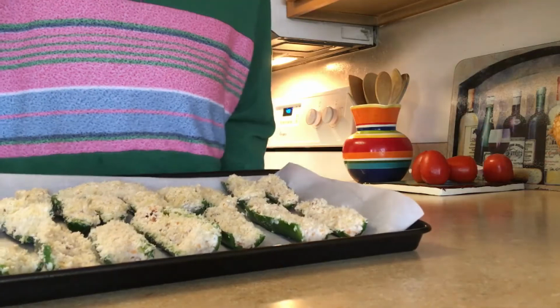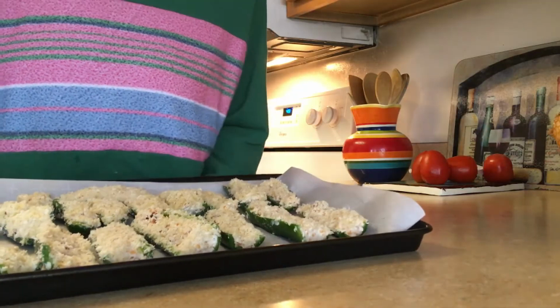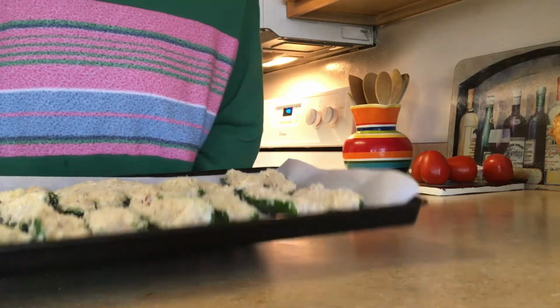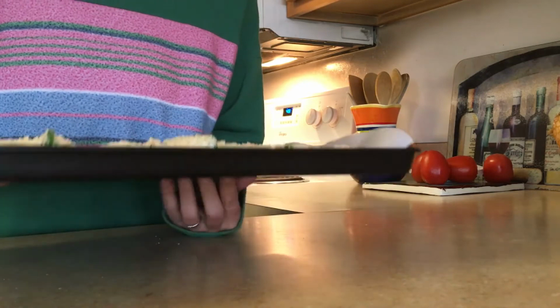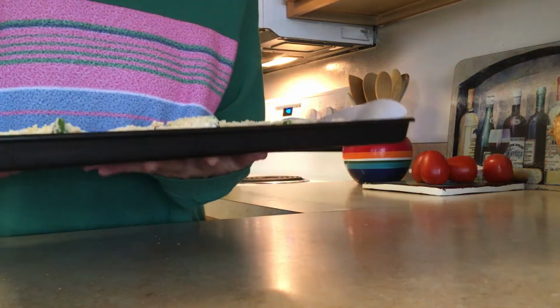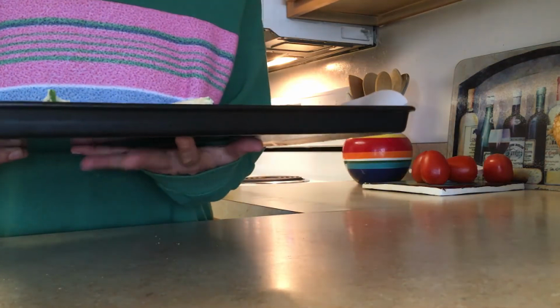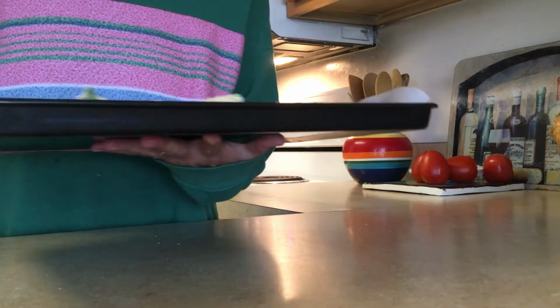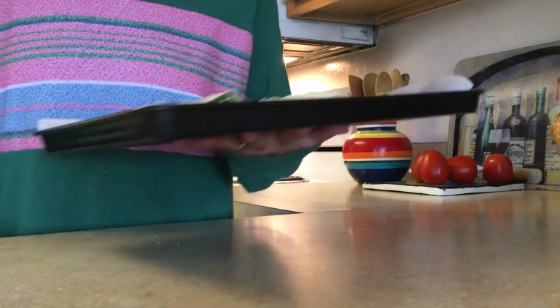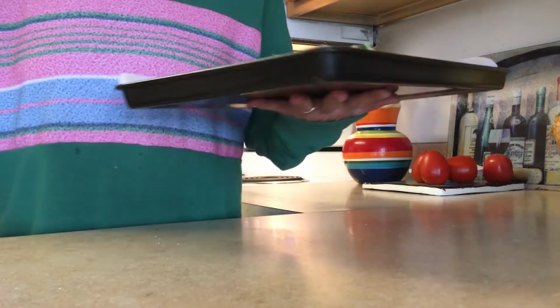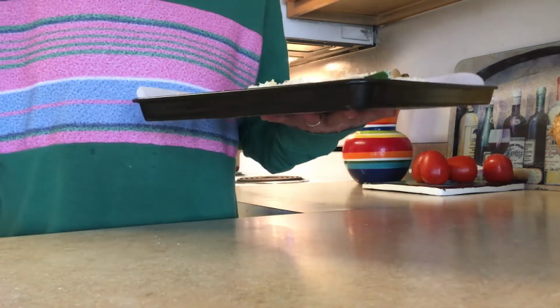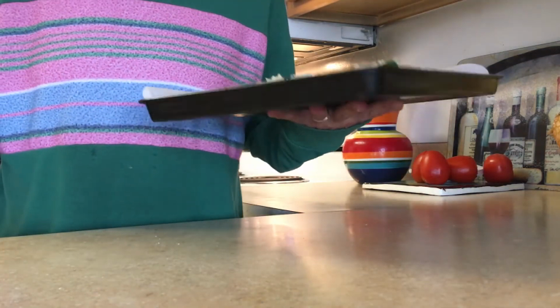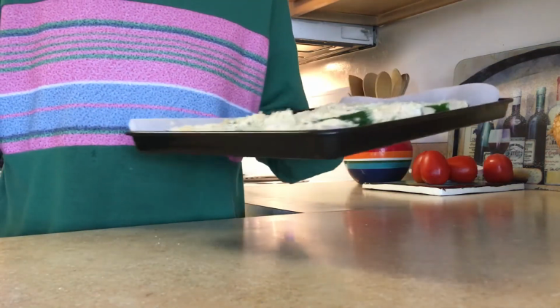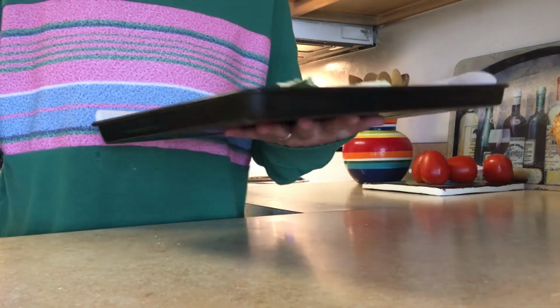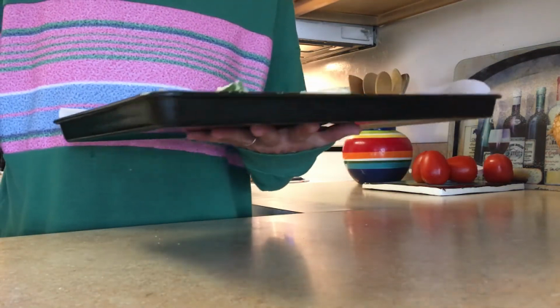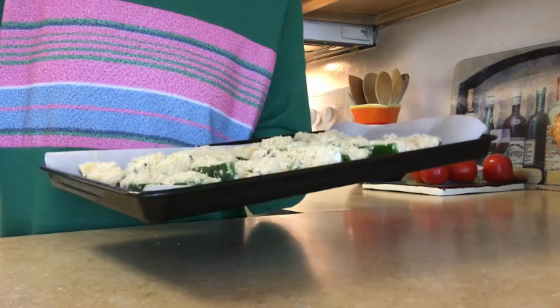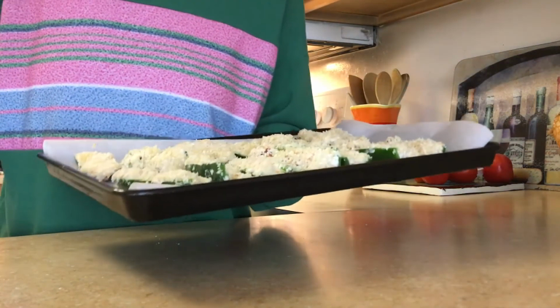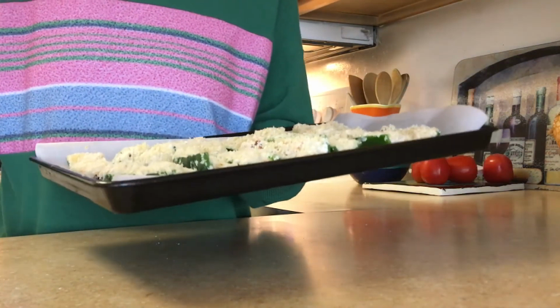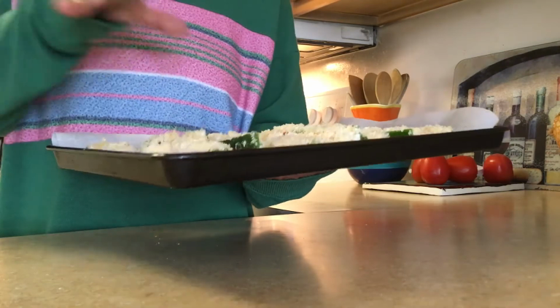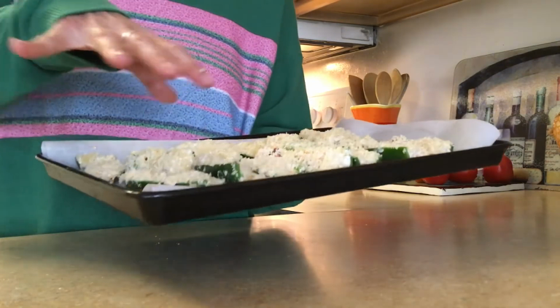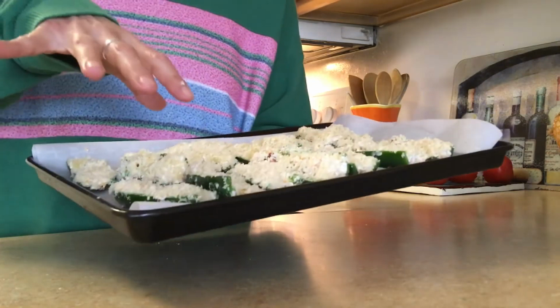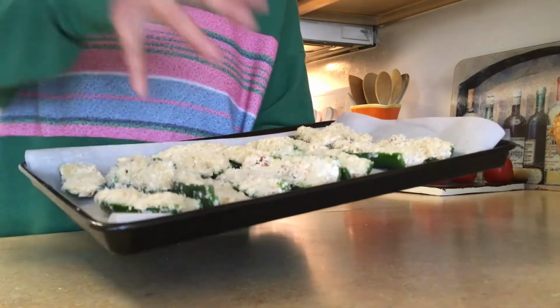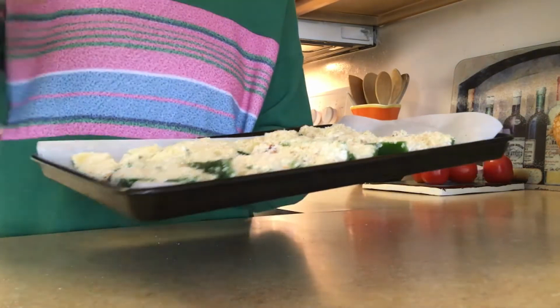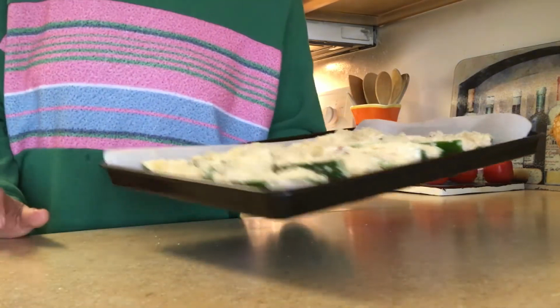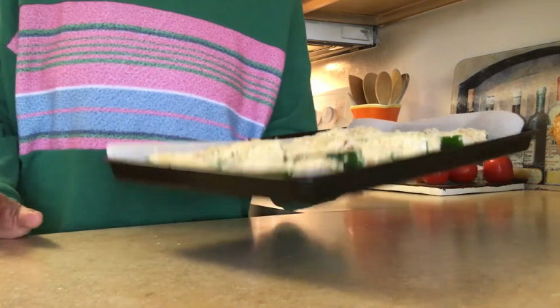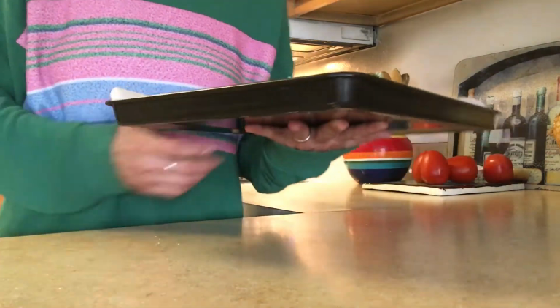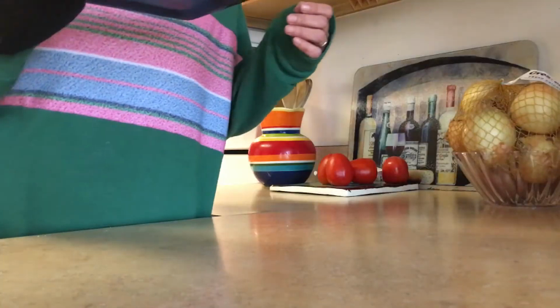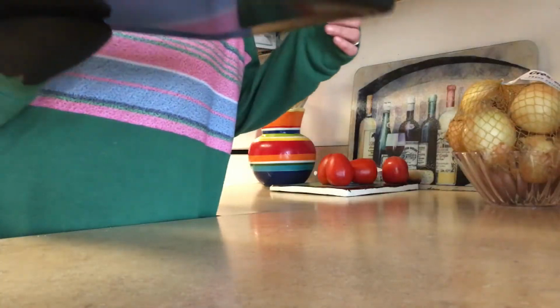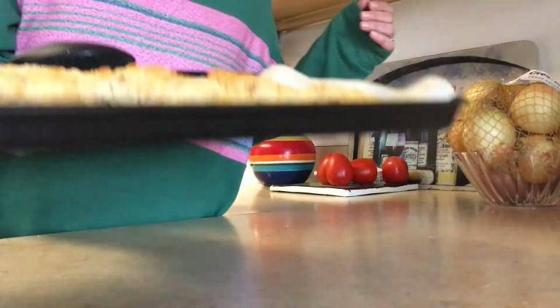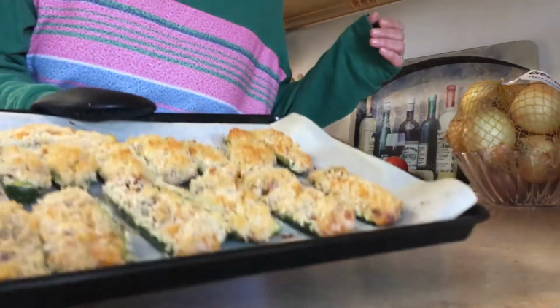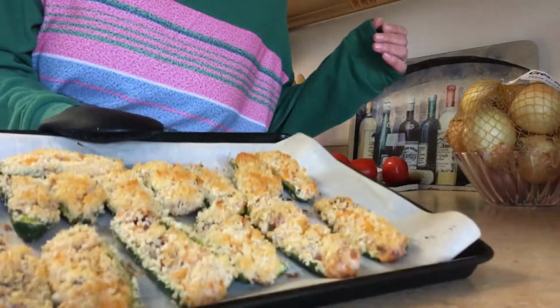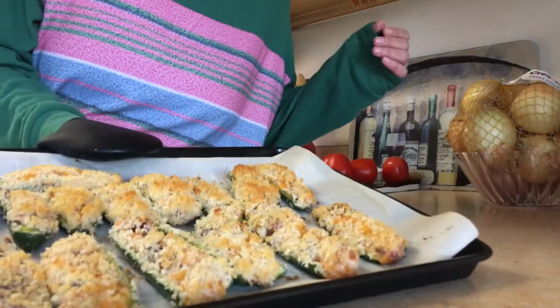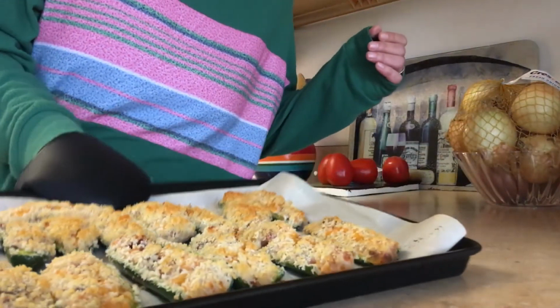Take your jalapeño with clean hands and dip it into the crumbs. Now we're going to place these into a 425 degree oven for 15 to 20 minutes until the panko crumbs are toasted and brown. And they are done.